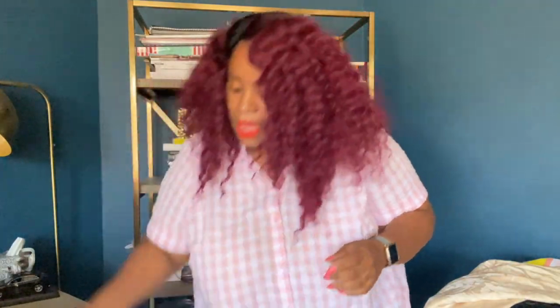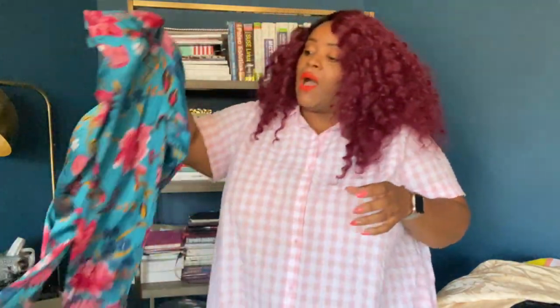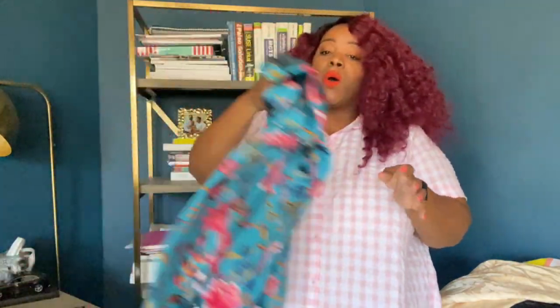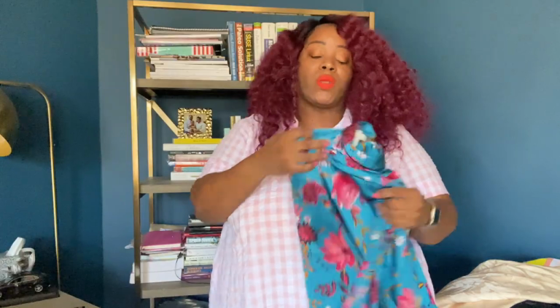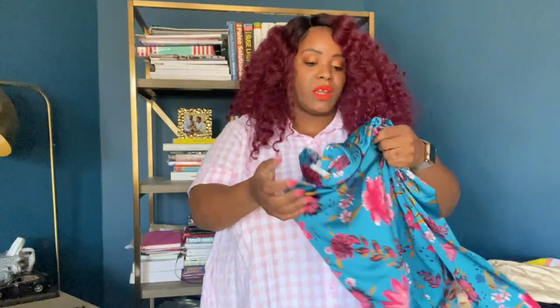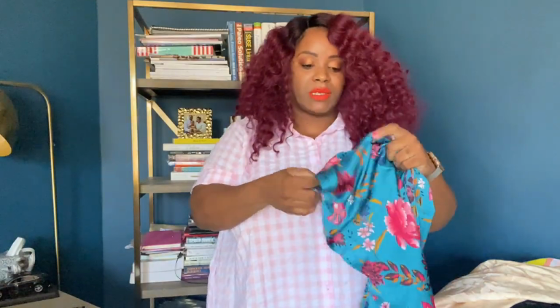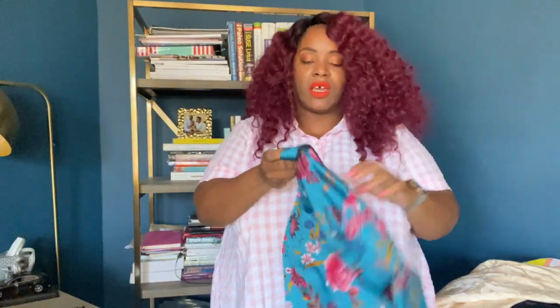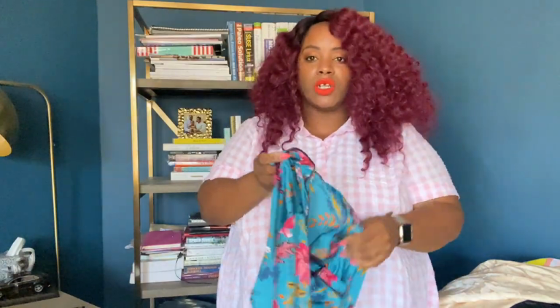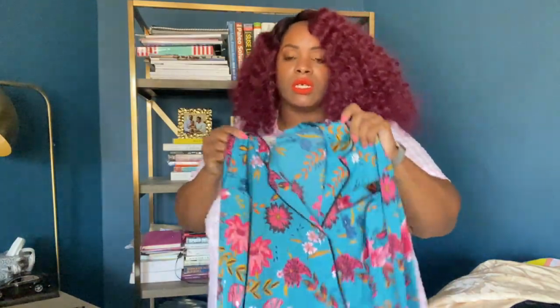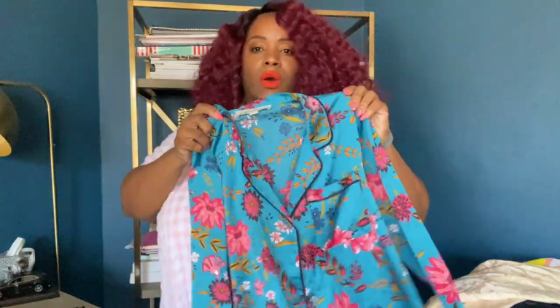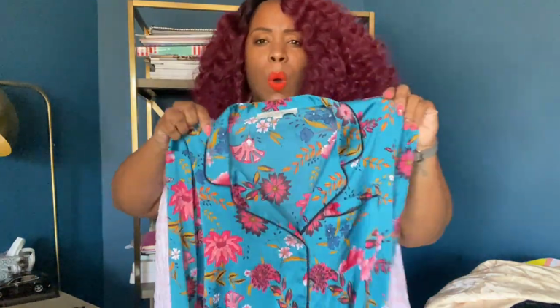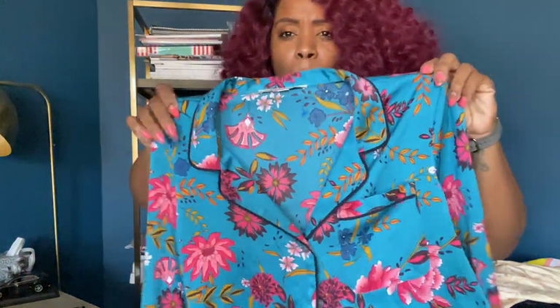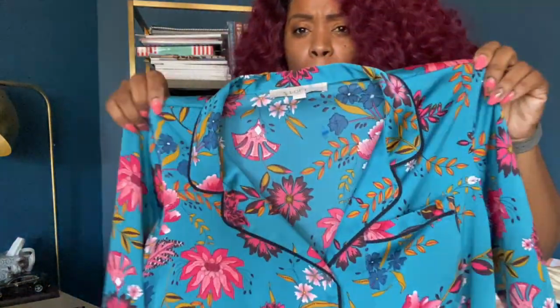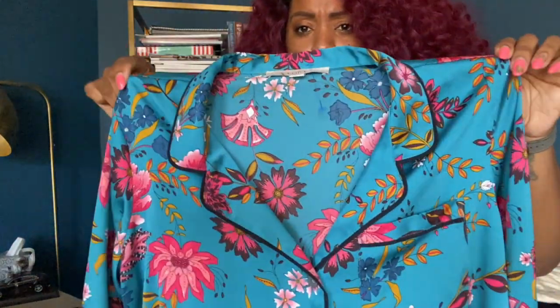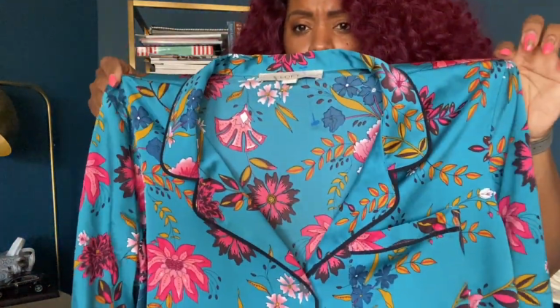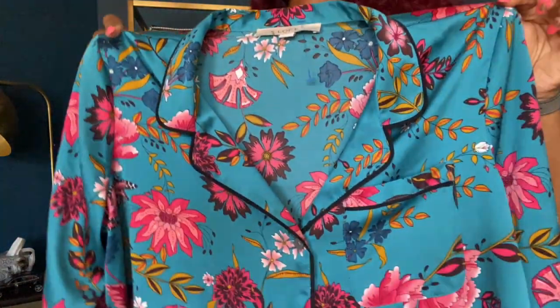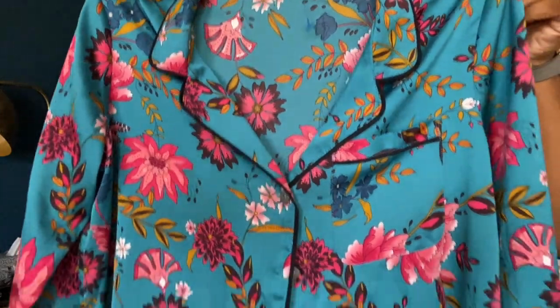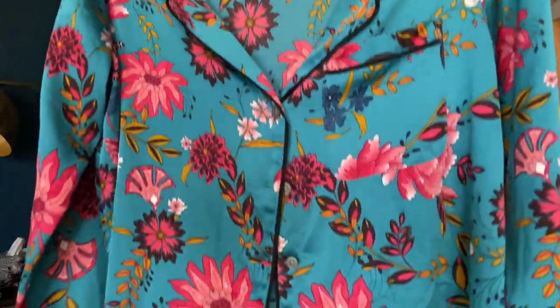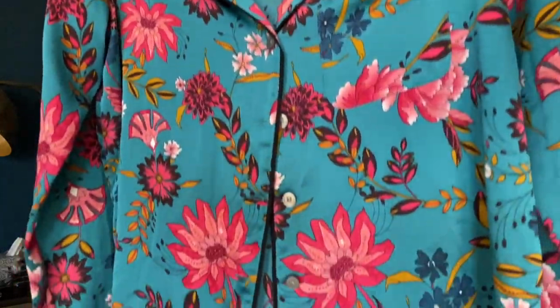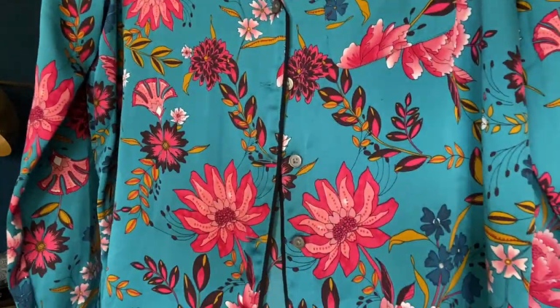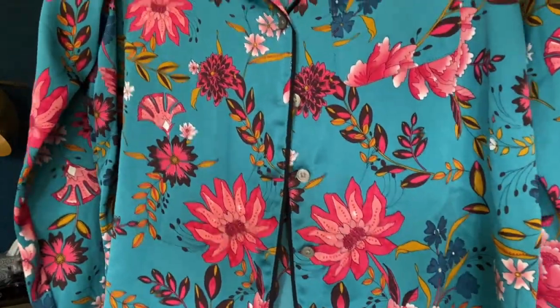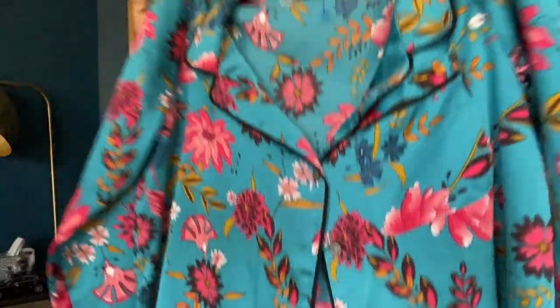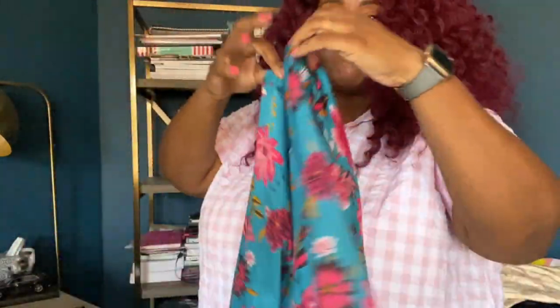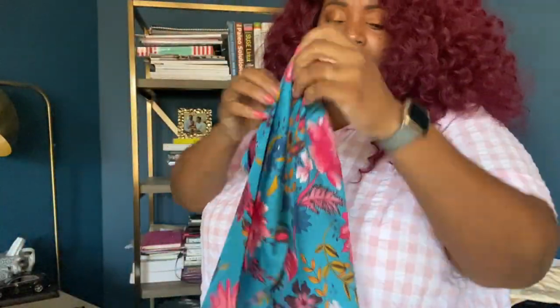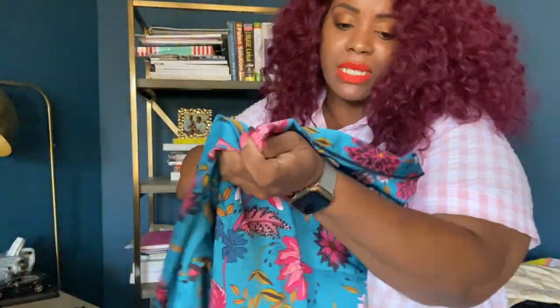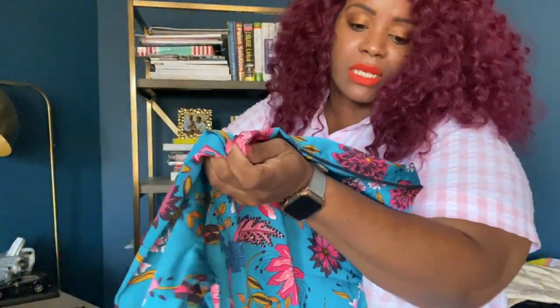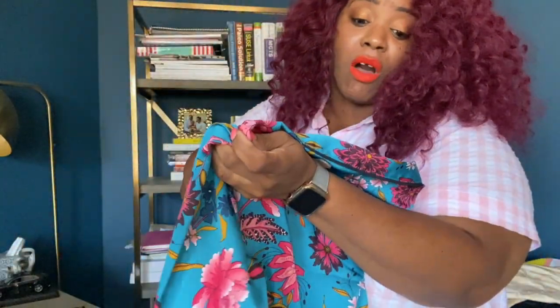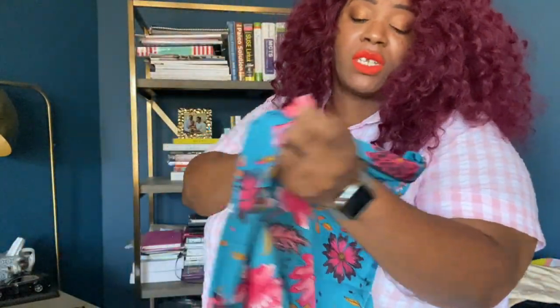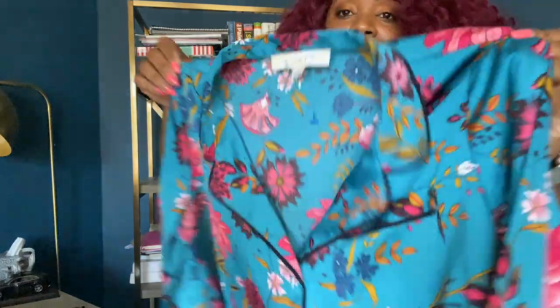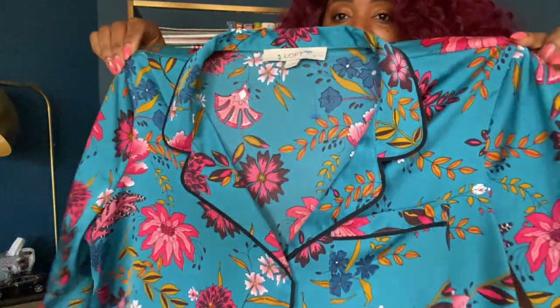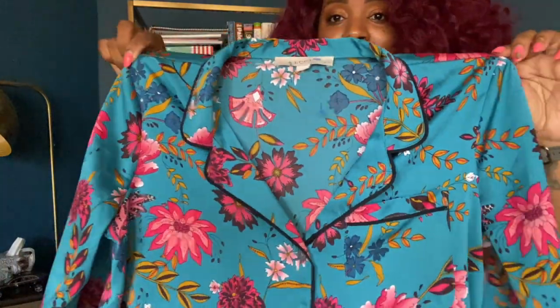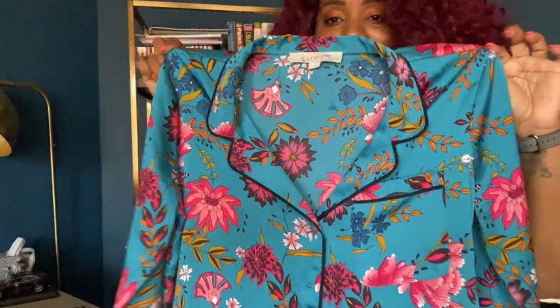Oh, this is another piece — great colors. This is from The Loft, medium petite.